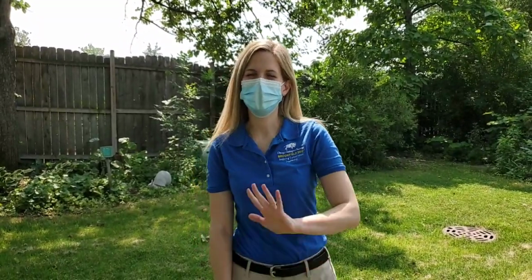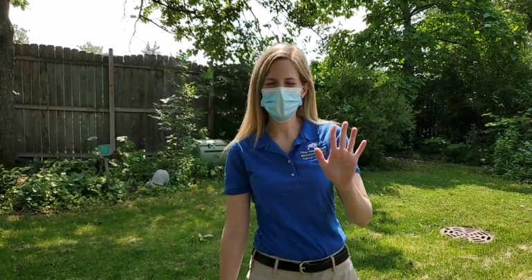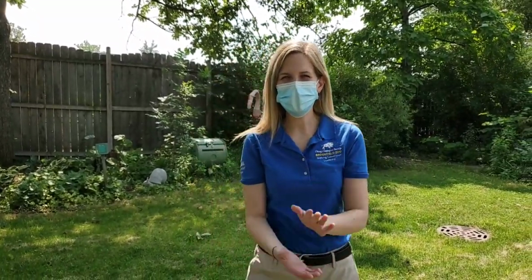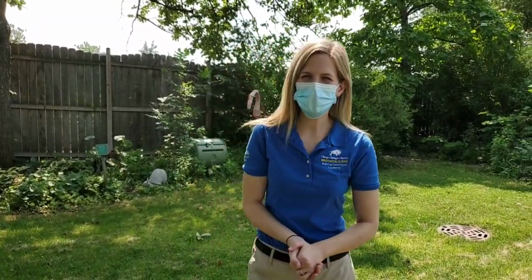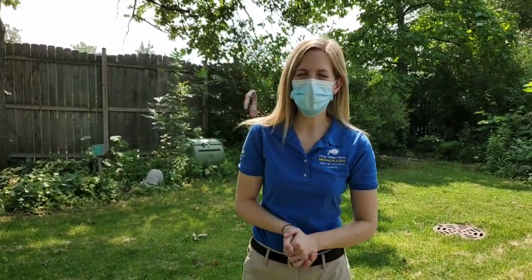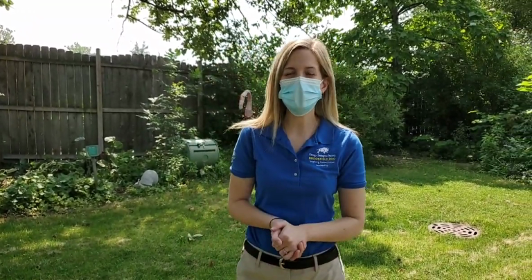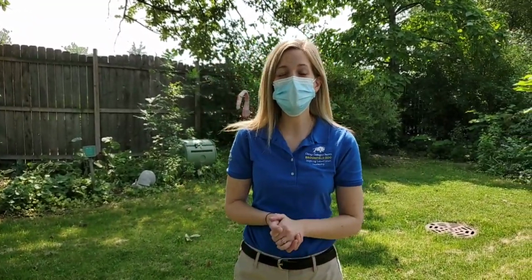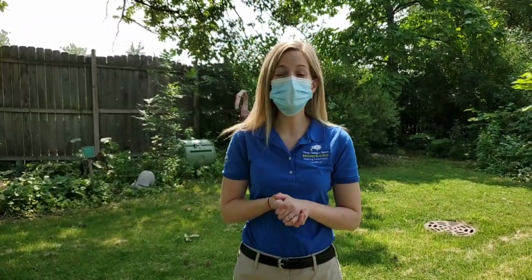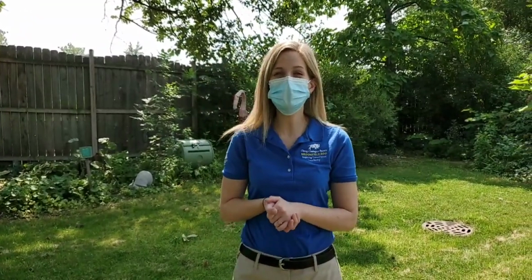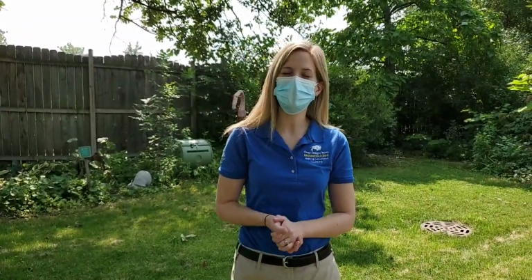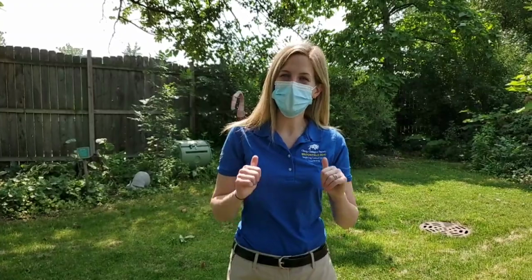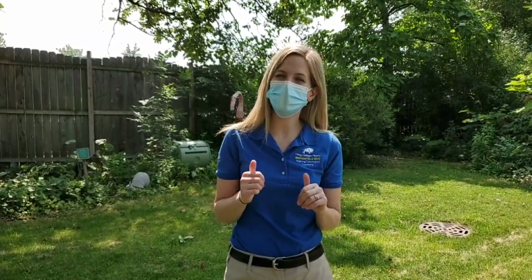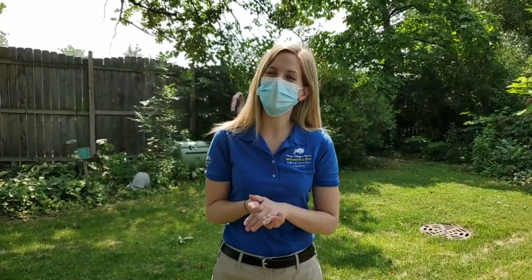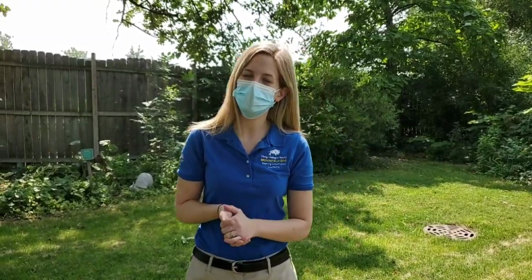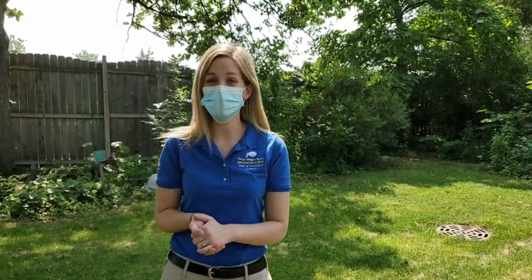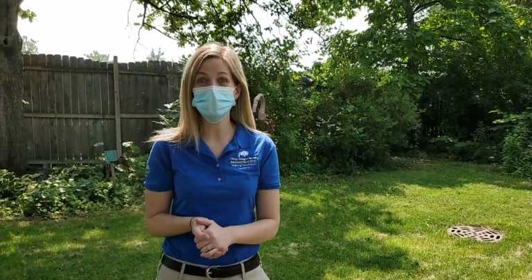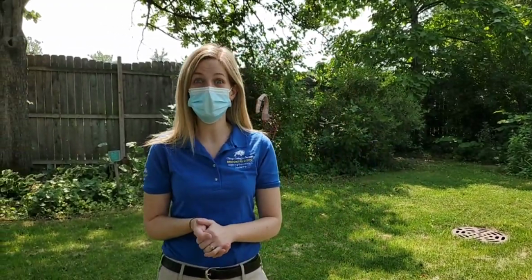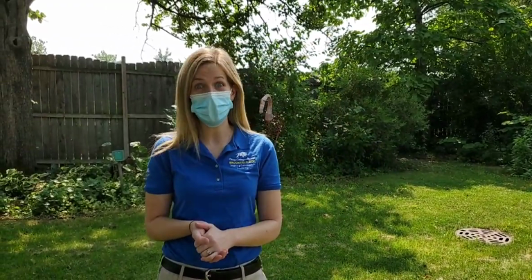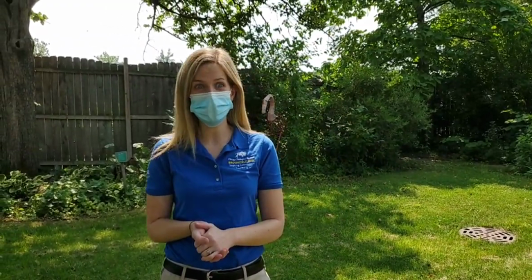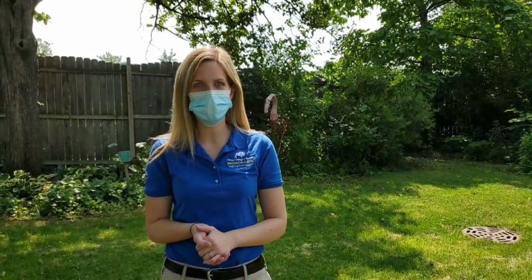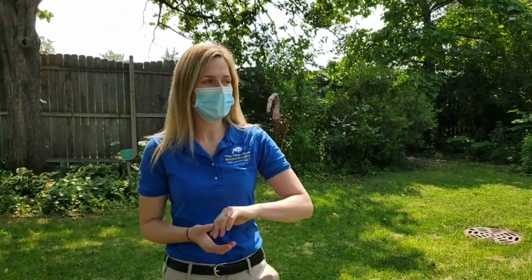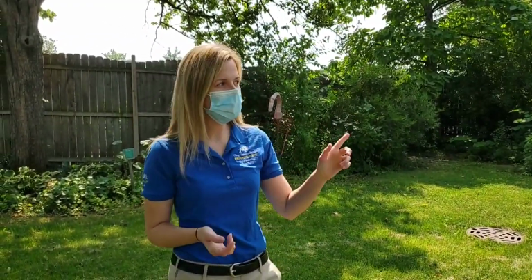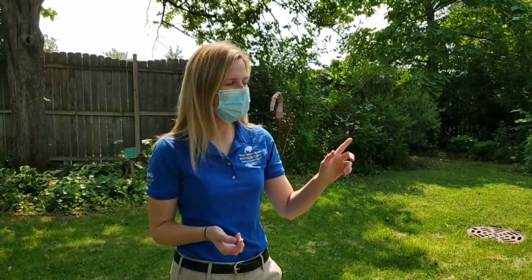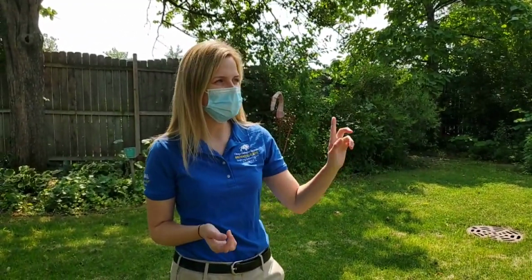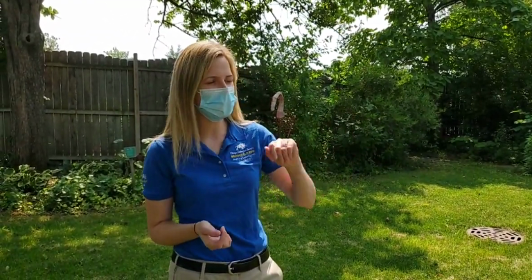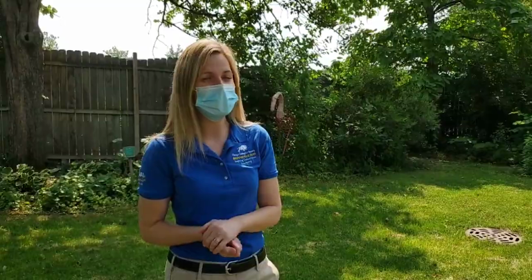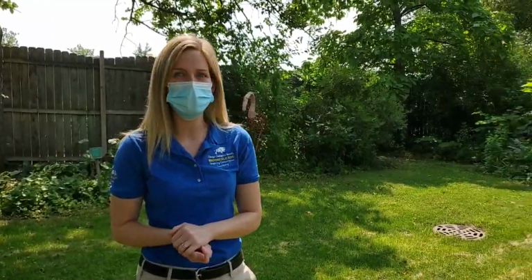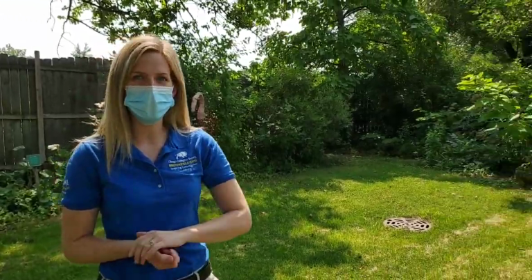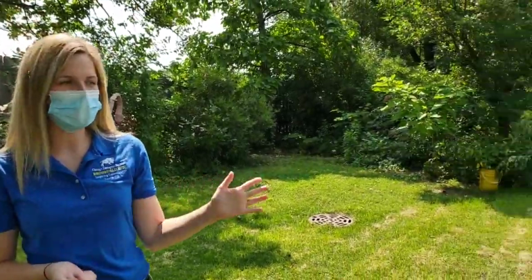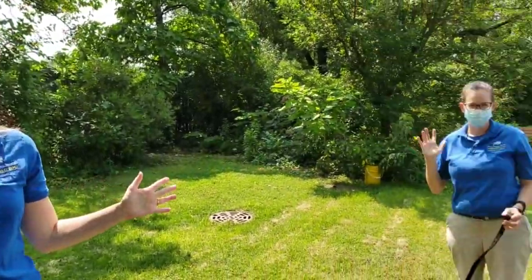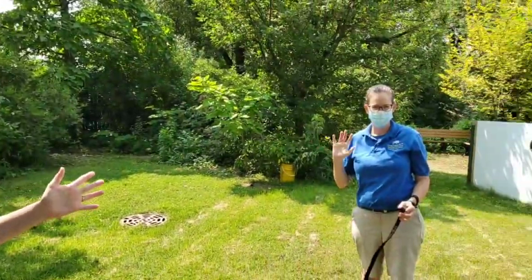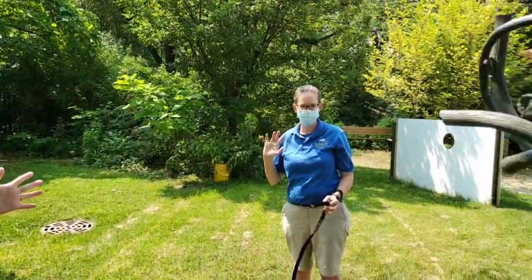Good morning everybody and welcome back to Bringing the Zoo to You. I'm Maggie, one of your animal care specialists here at Wild Encounters, and I'm joined today by Francine and Jen, also animal care specialists.